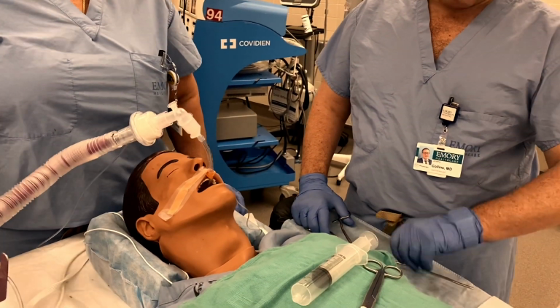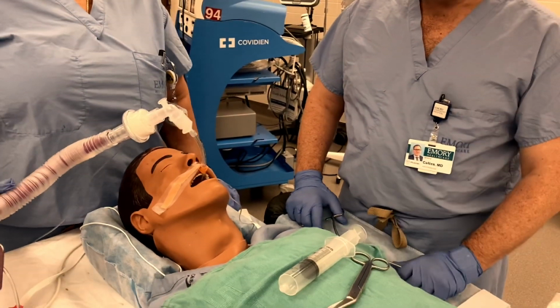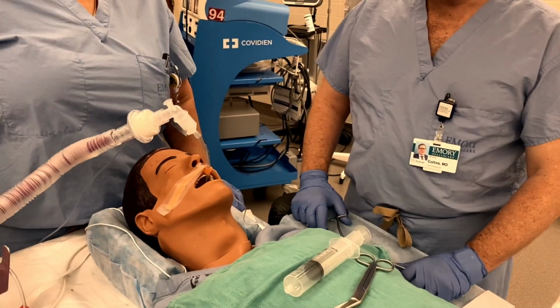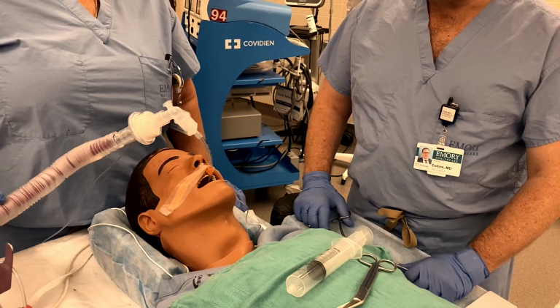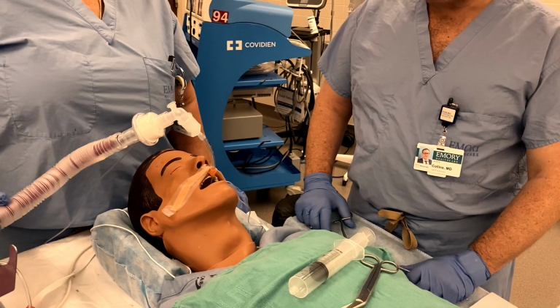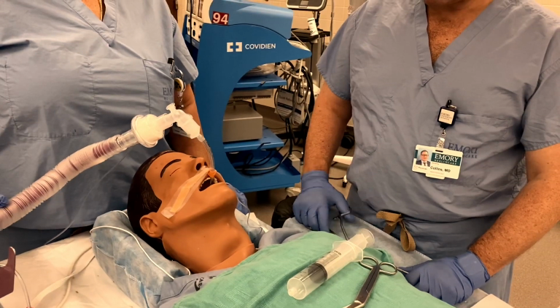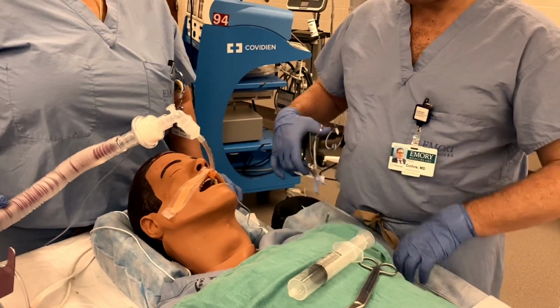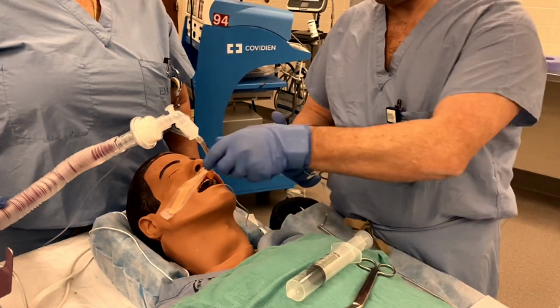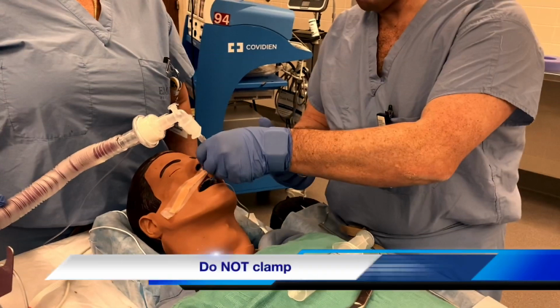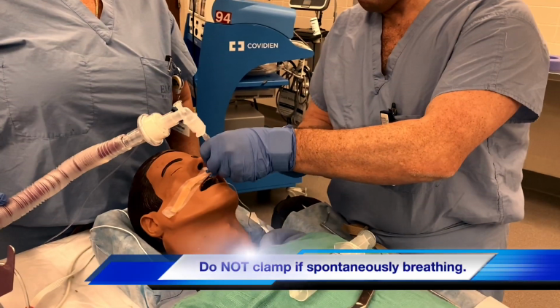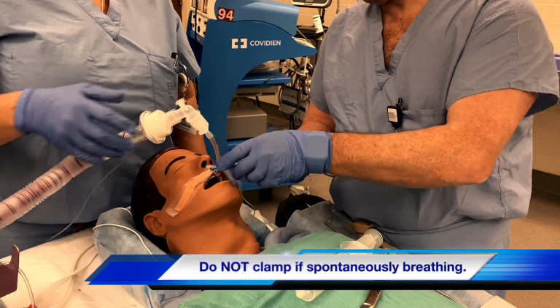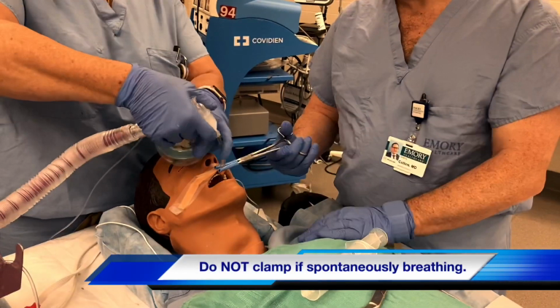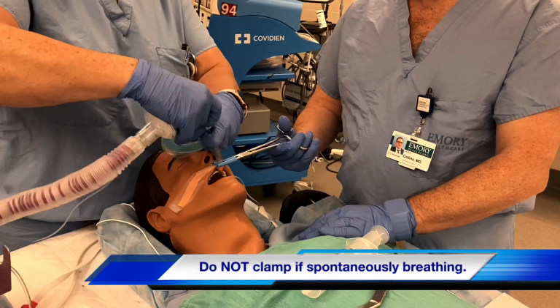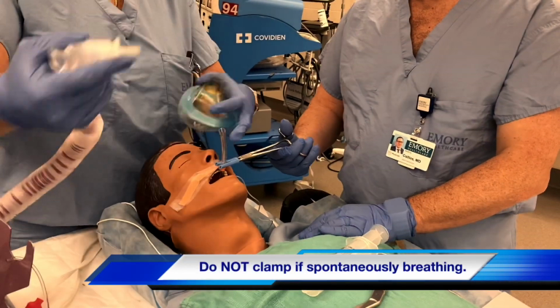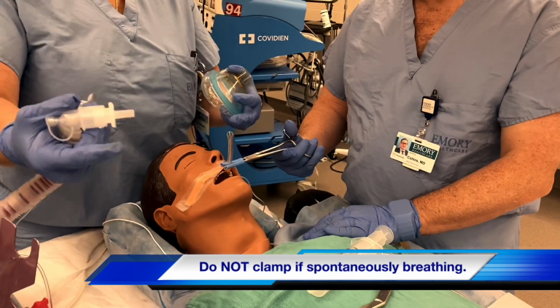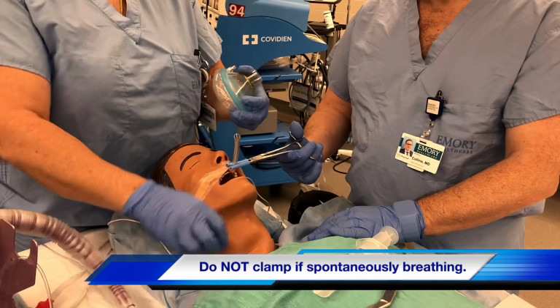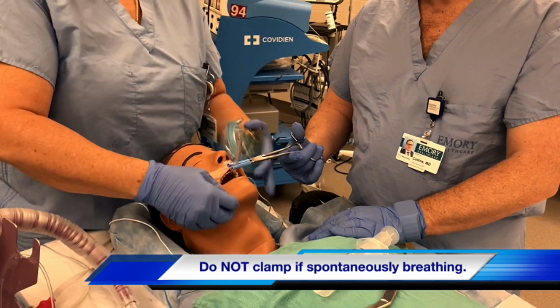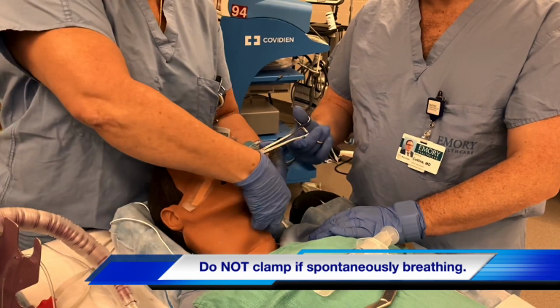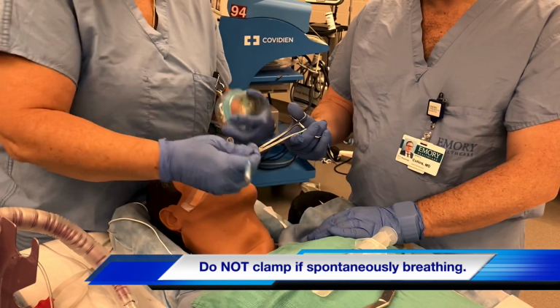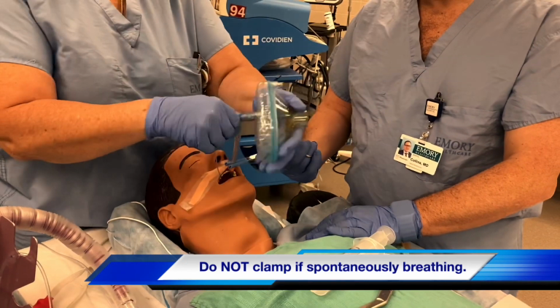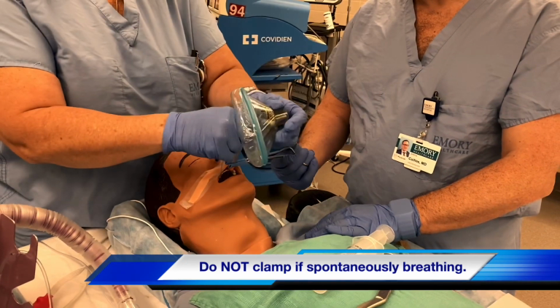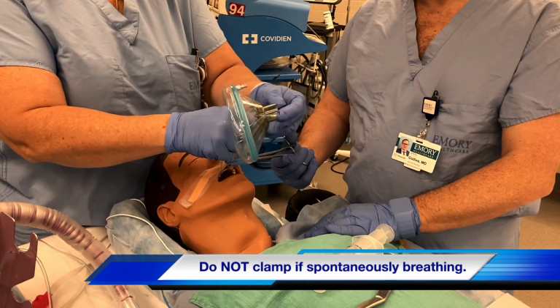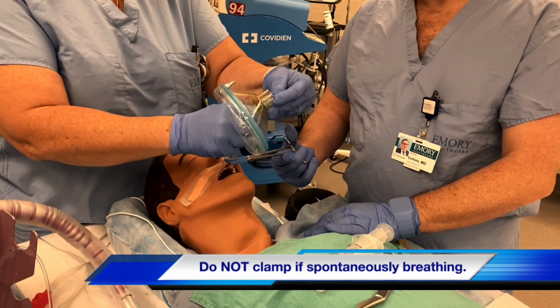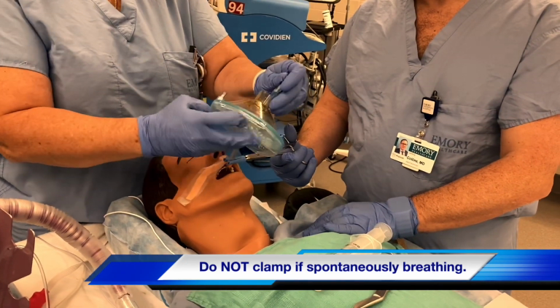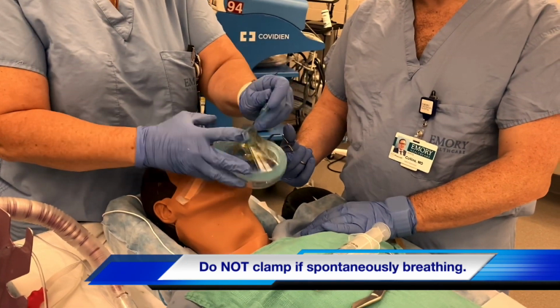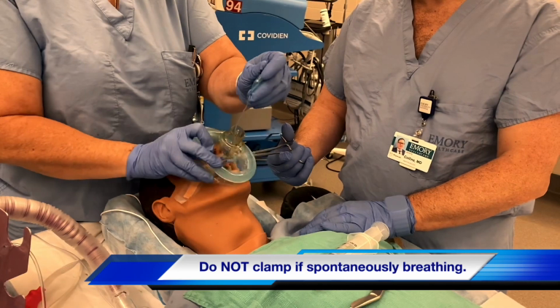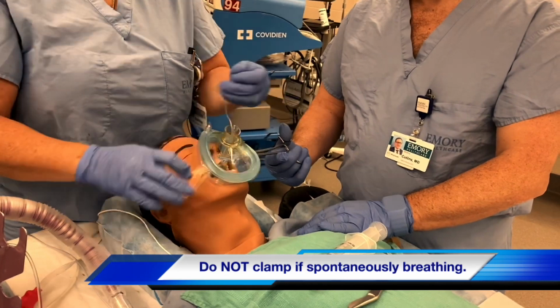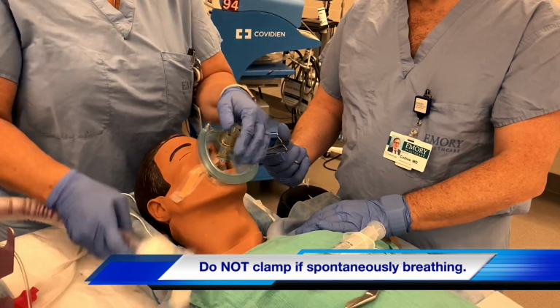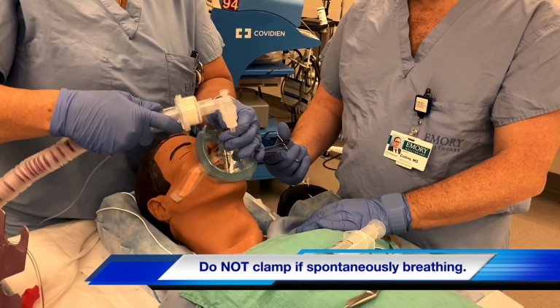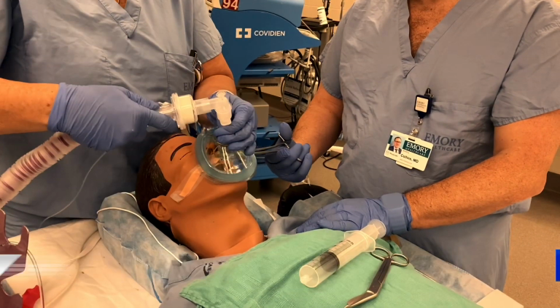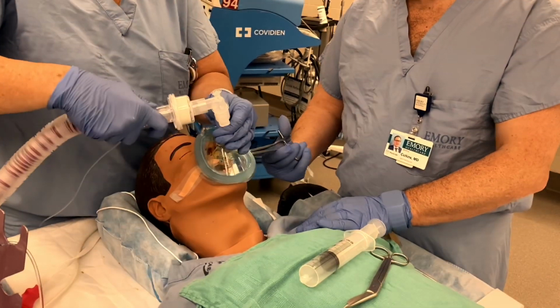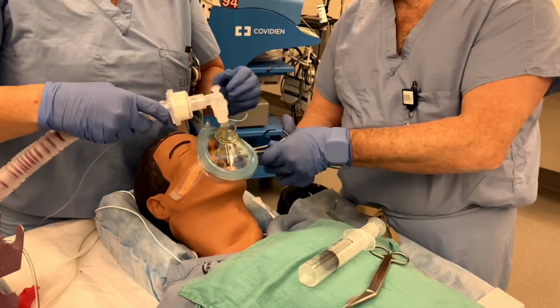You'll pause the vent, let the patient completely exhale, clamp the tube. Take off the connector, get the pilot cuff through, reconnect, unclamp.